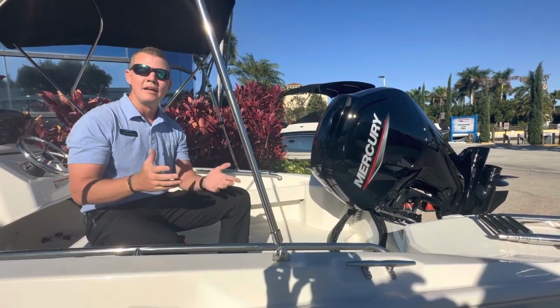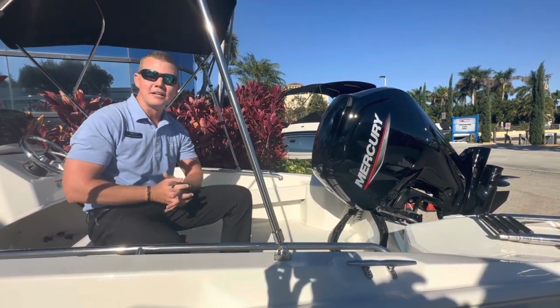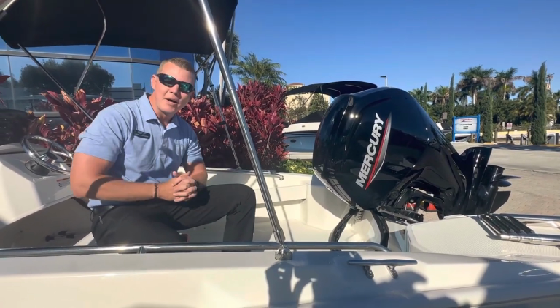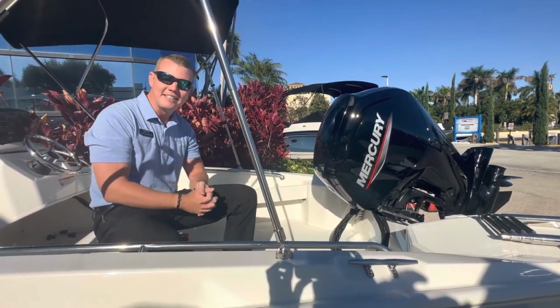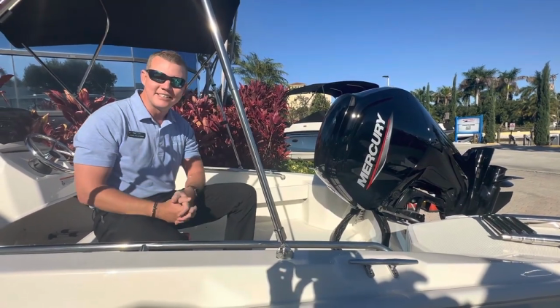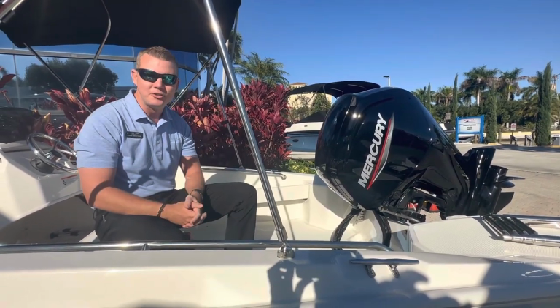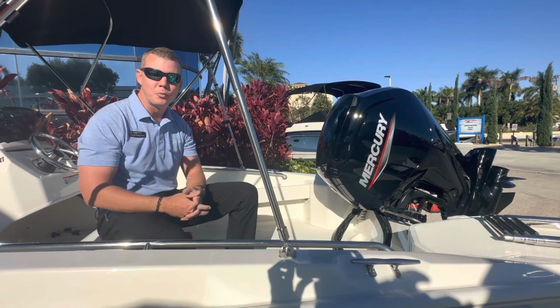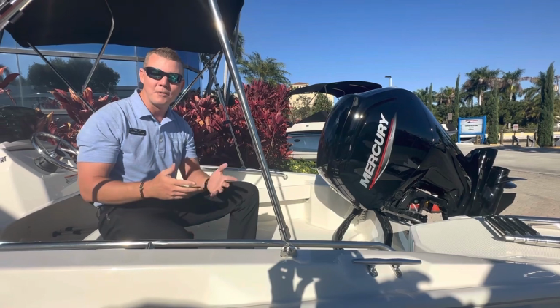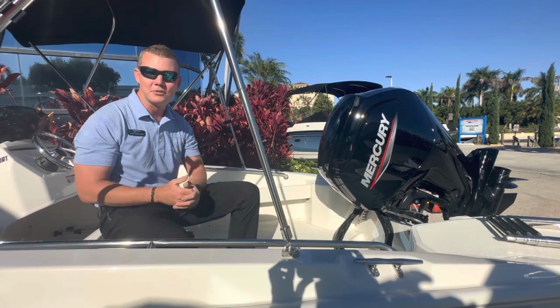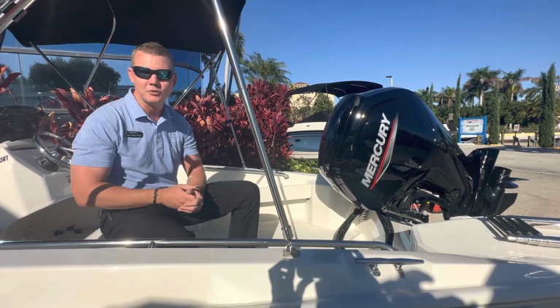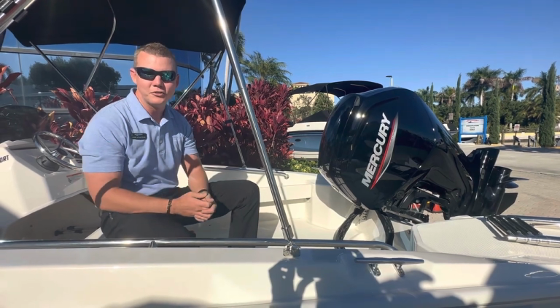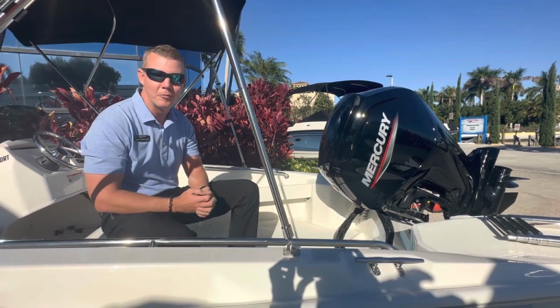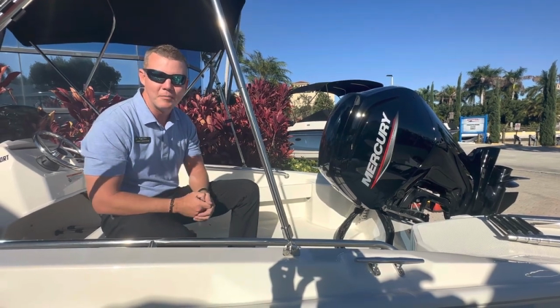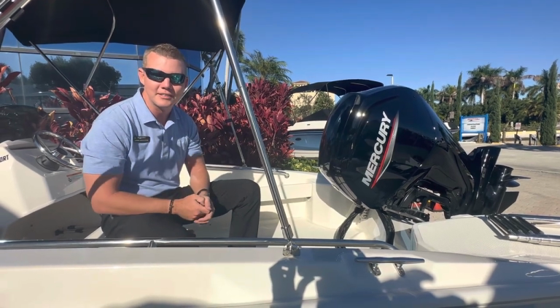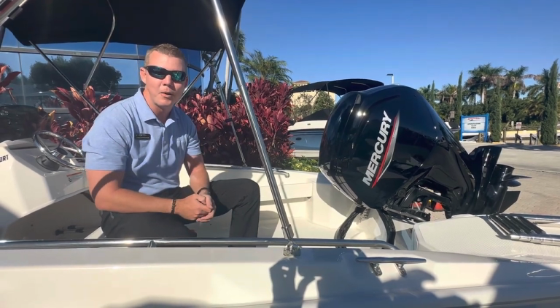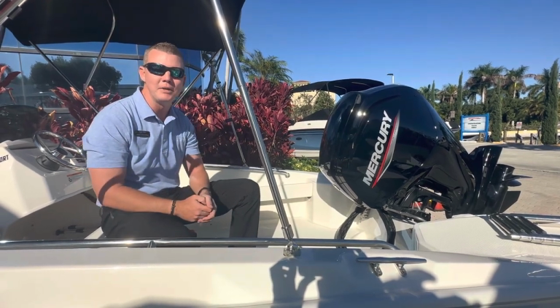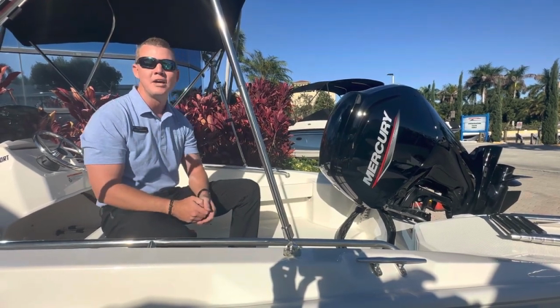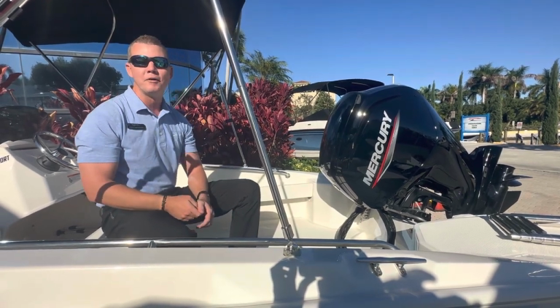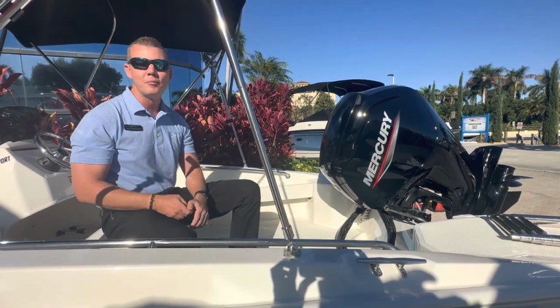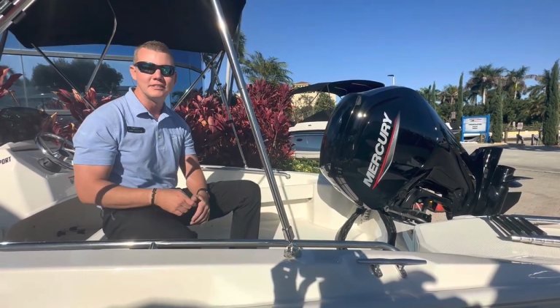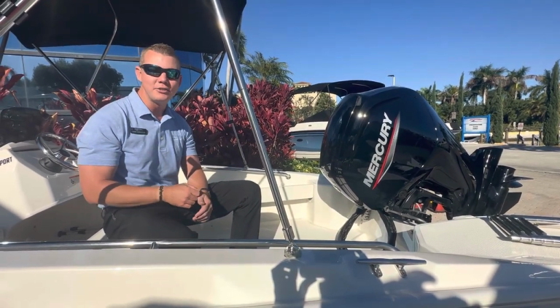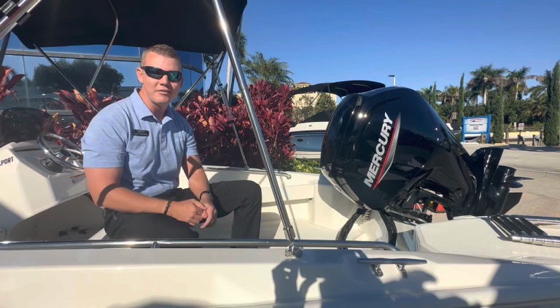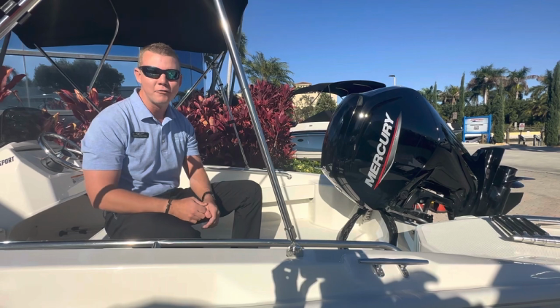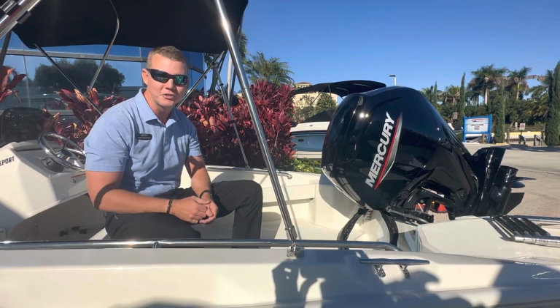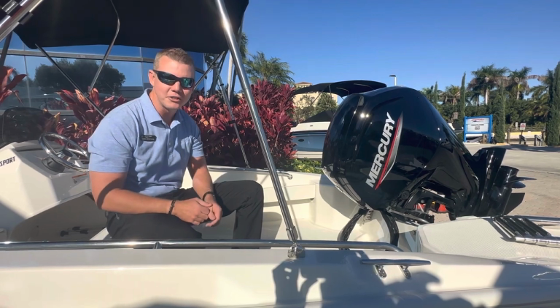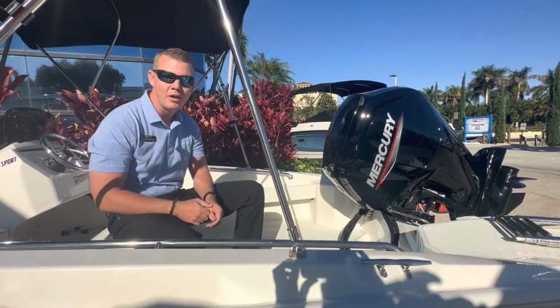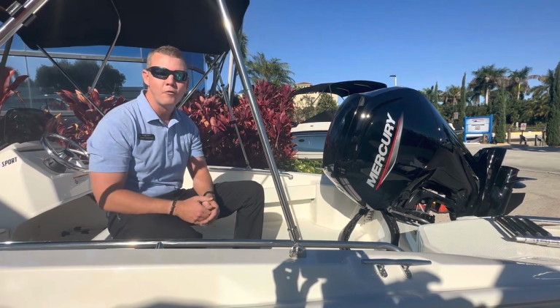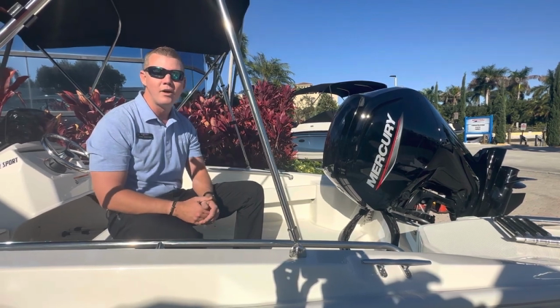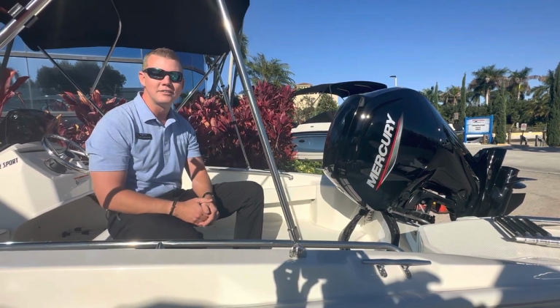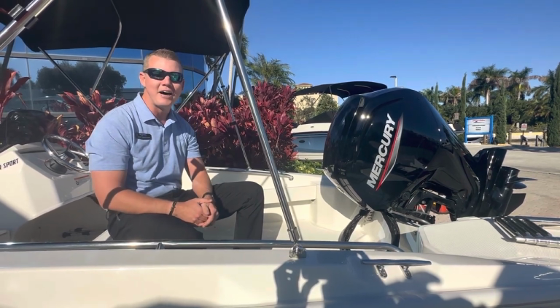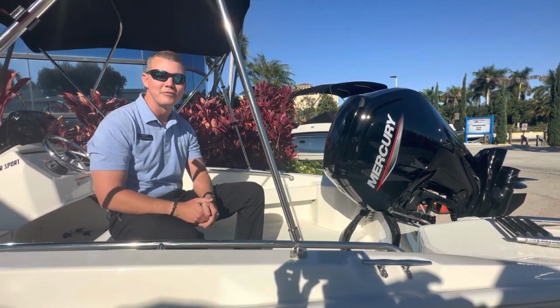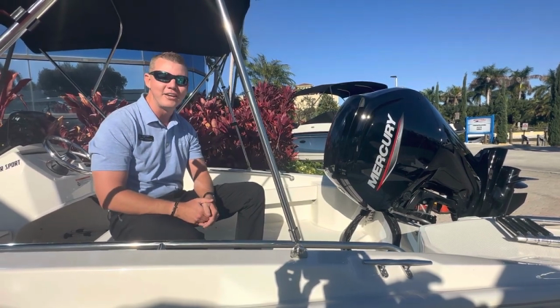If you'd like to come by and see the 16 Supersport, my name is Chris Wenstrom here at MarineMax in Pompano Beach. My phone number is 727-460-4175. Thank you.